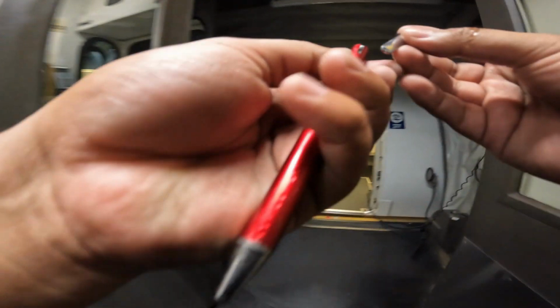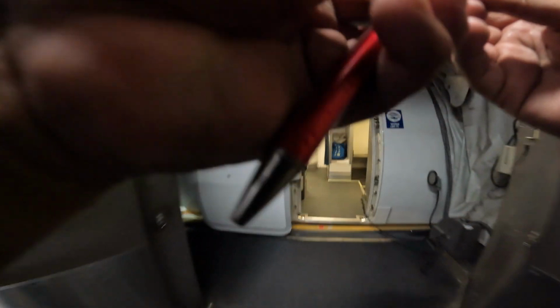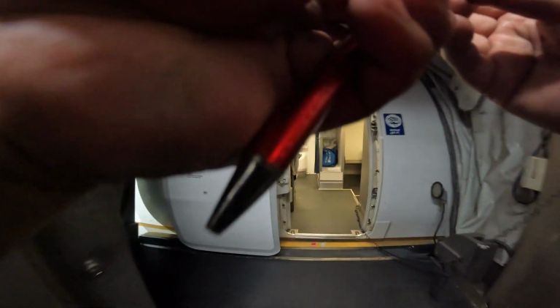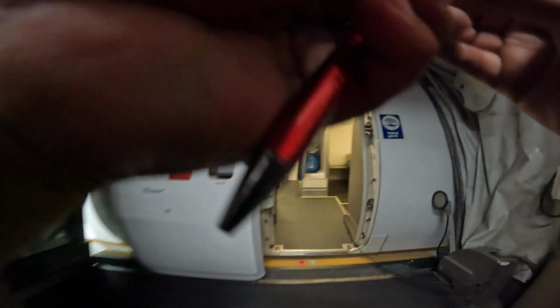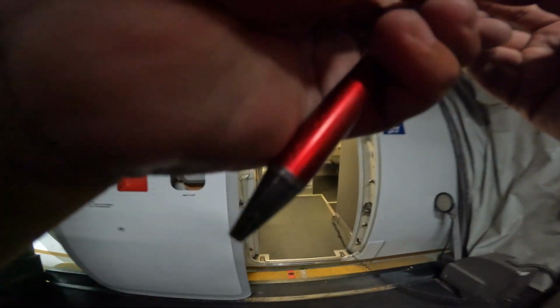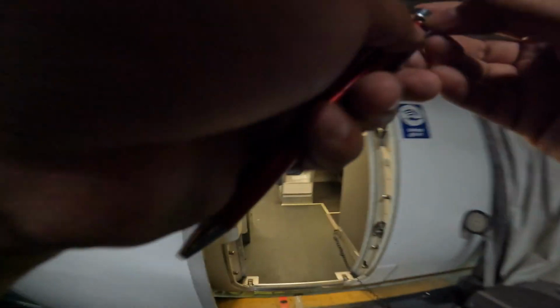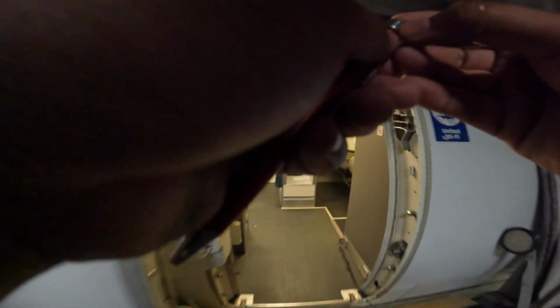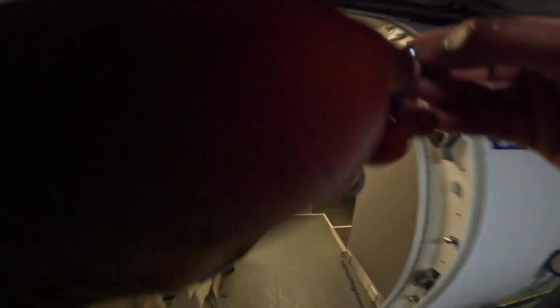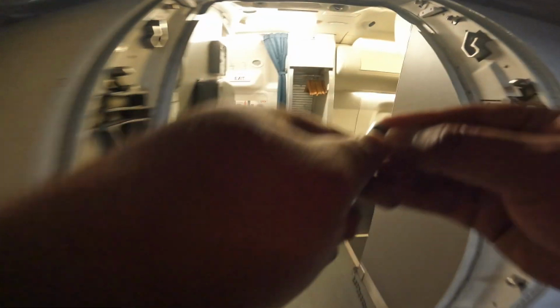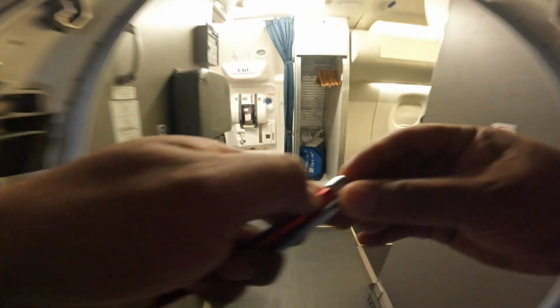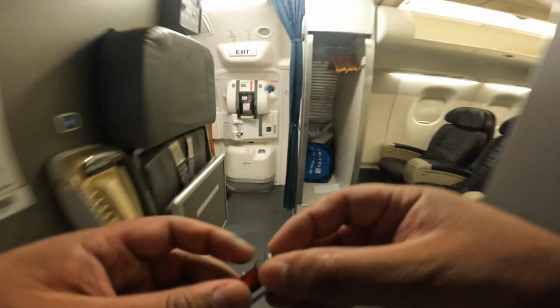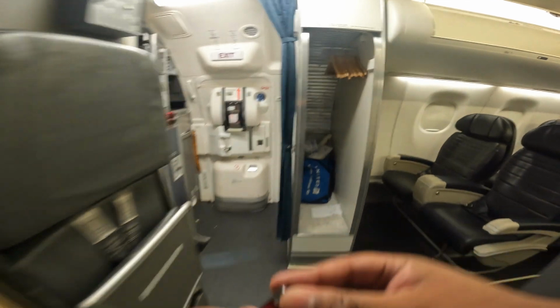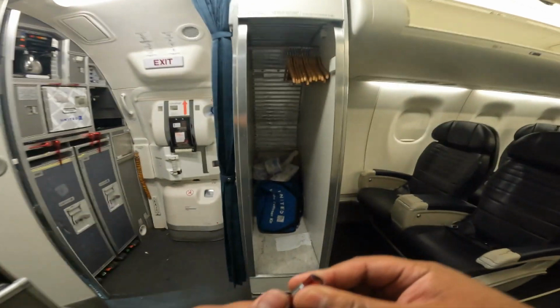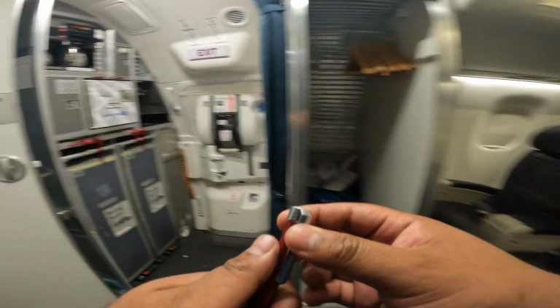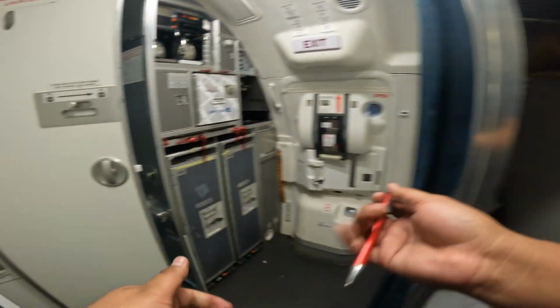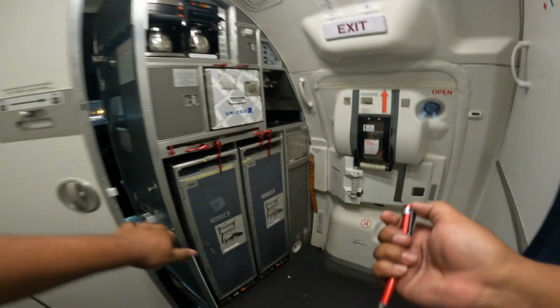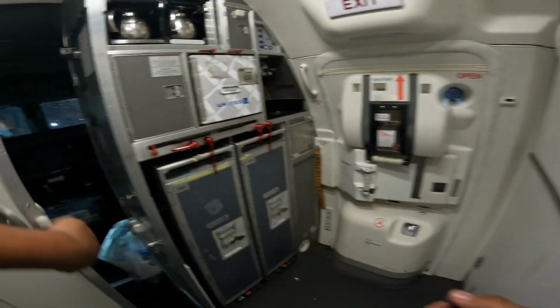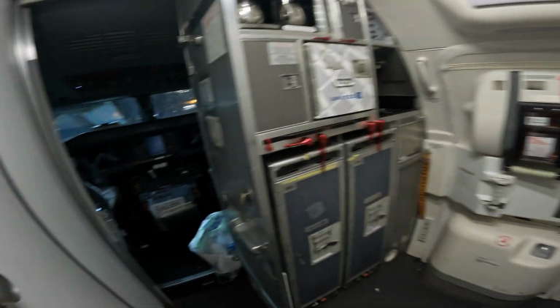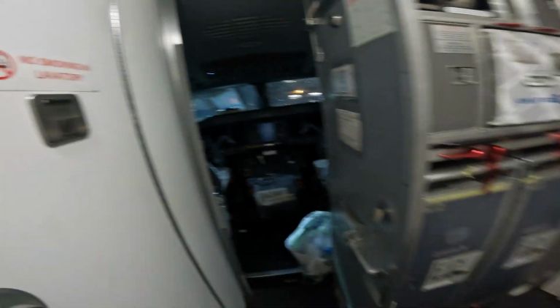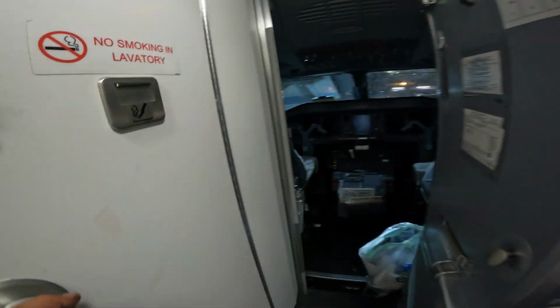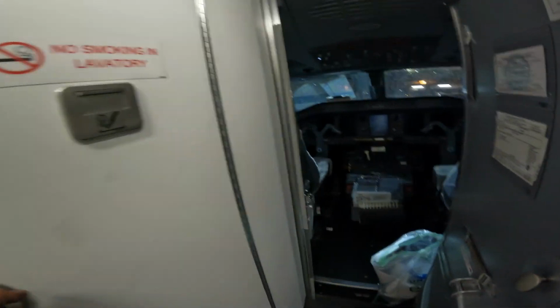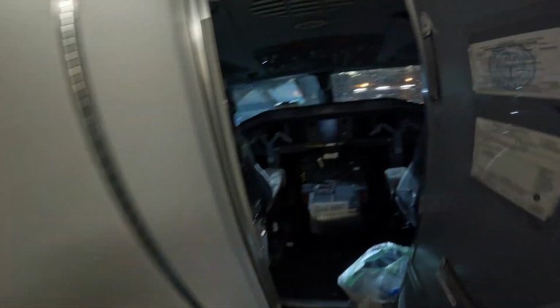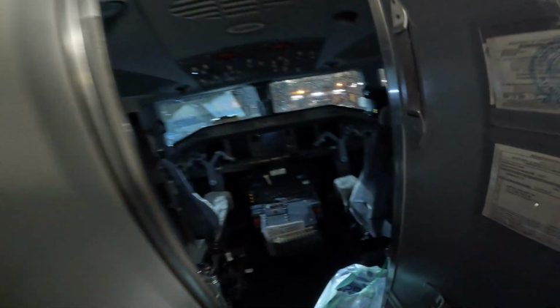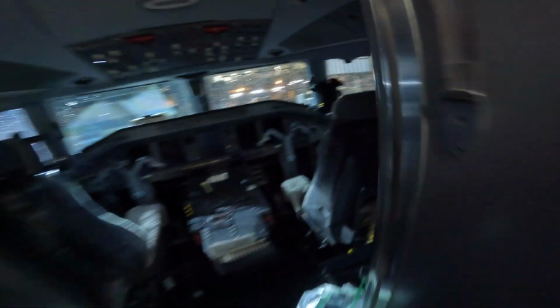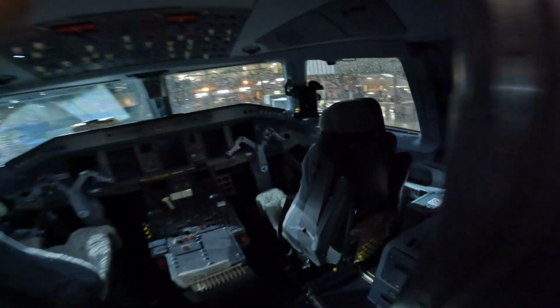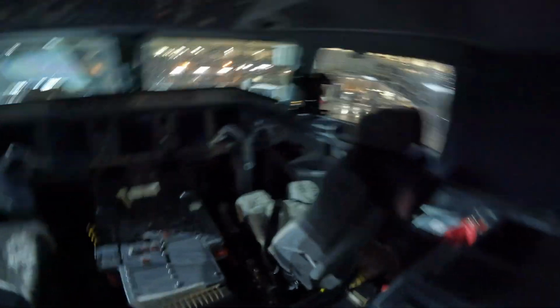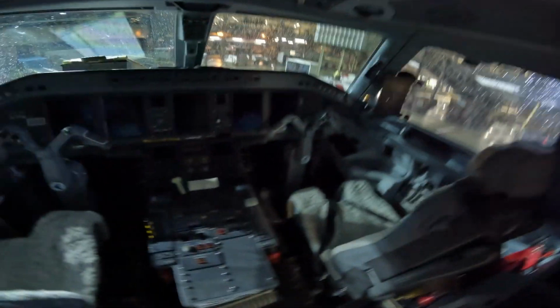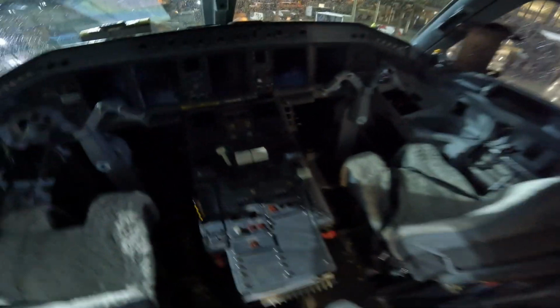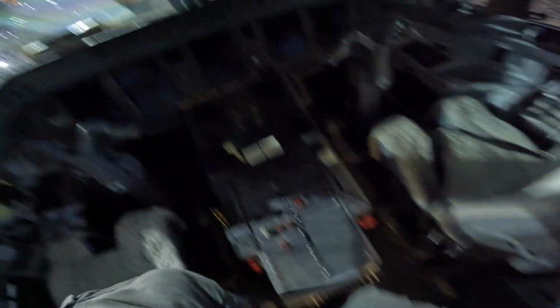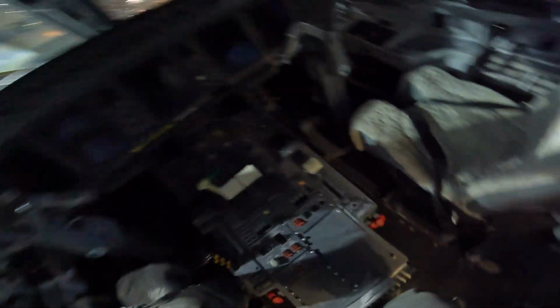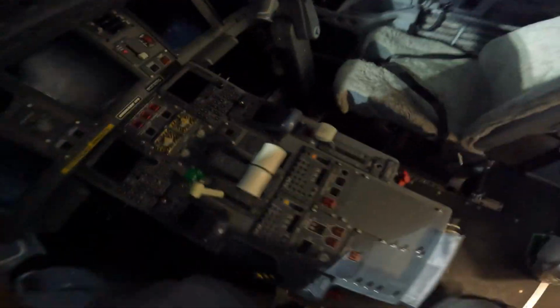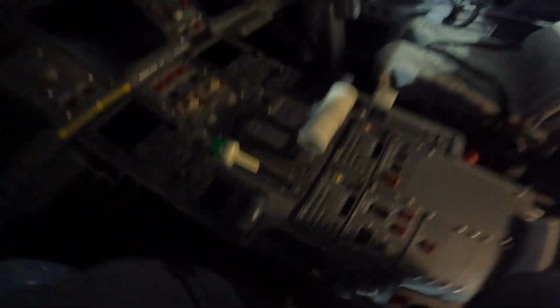I broke my pen, and this is one of the most important tools you need in your aviation career — I can guarantee you that. Here we're entering the cockpit. We're going to check the displays for the oil levels.